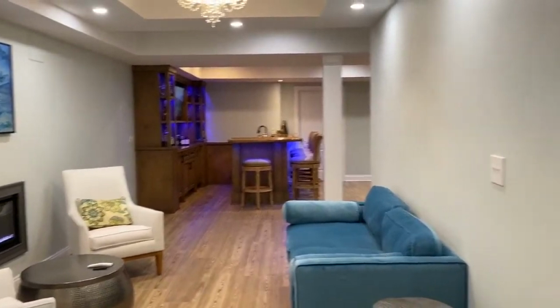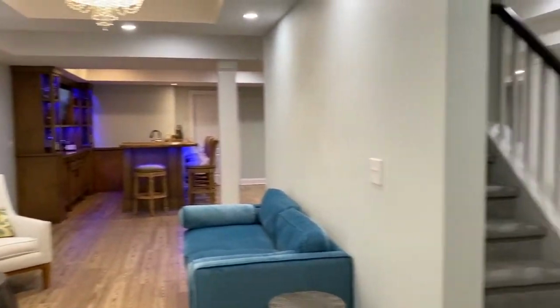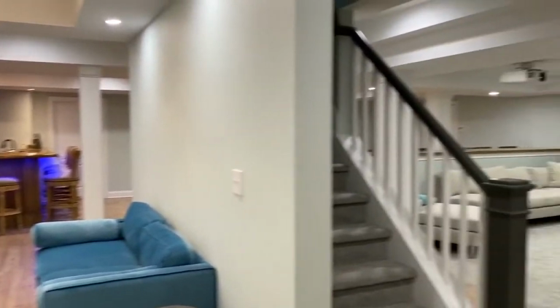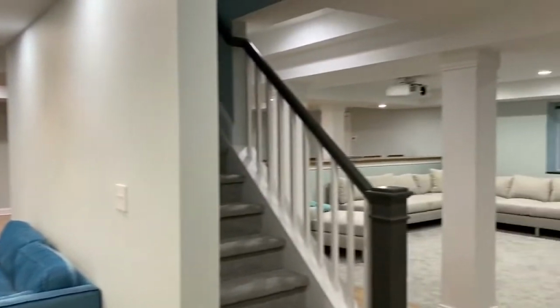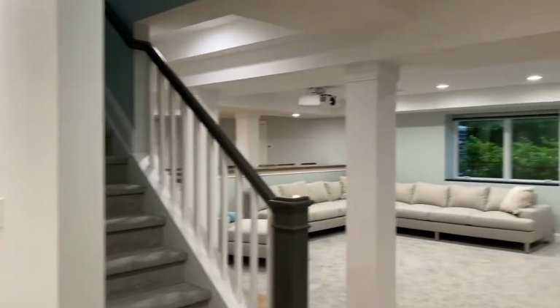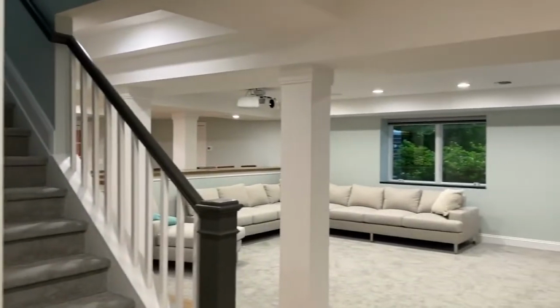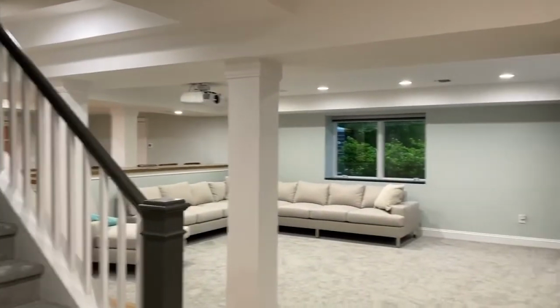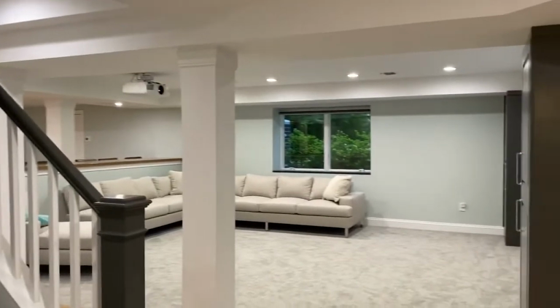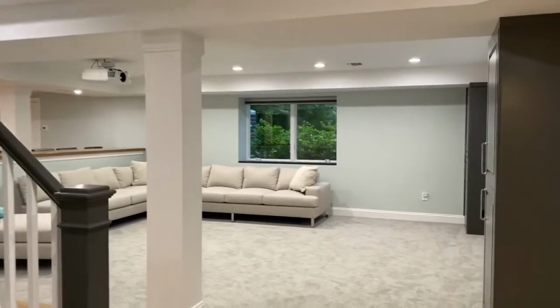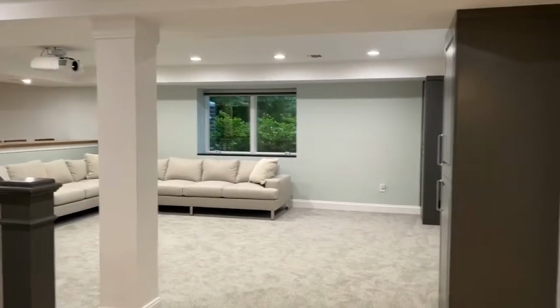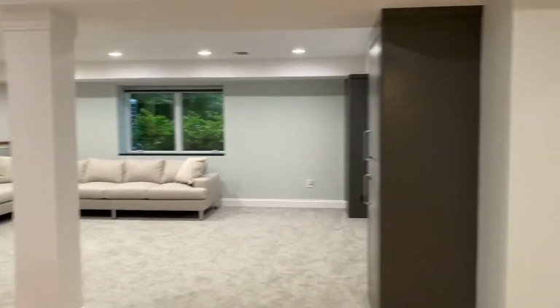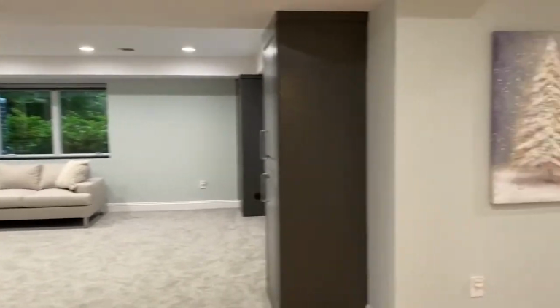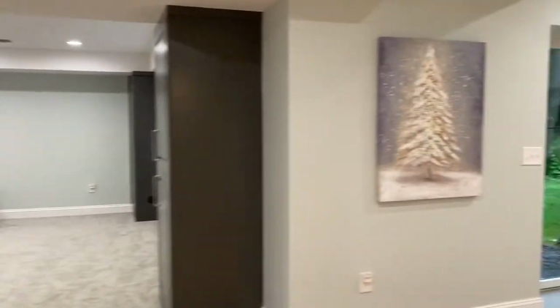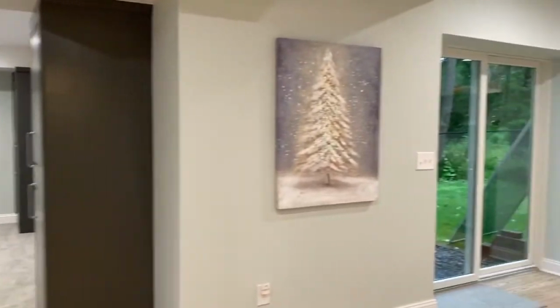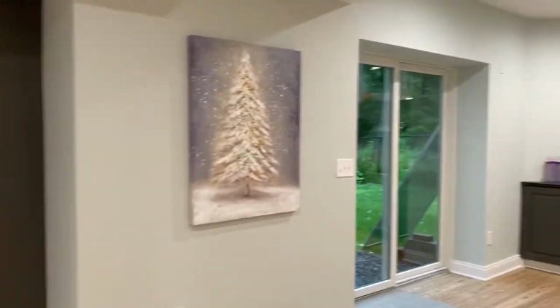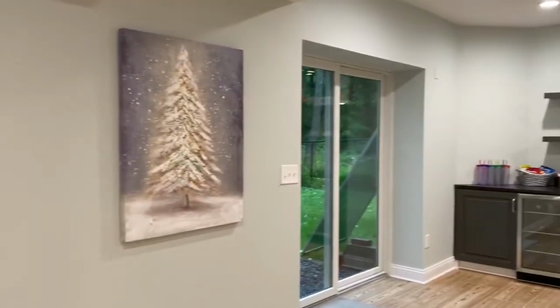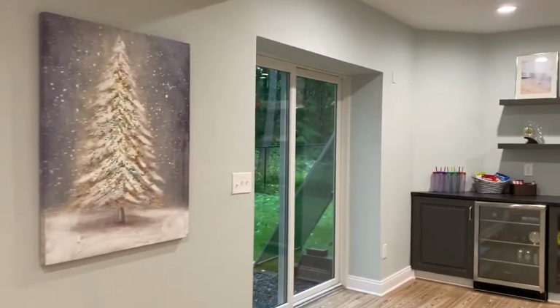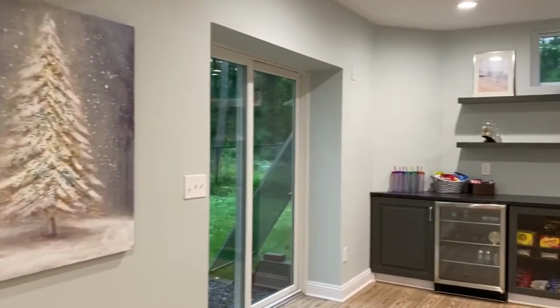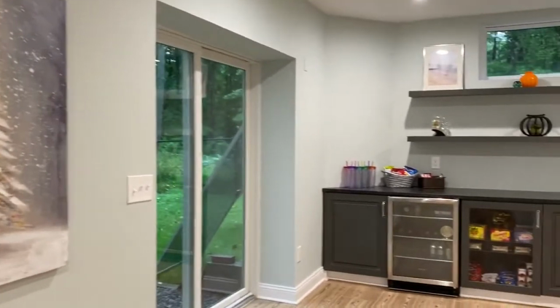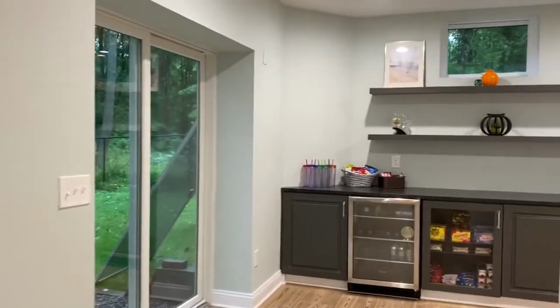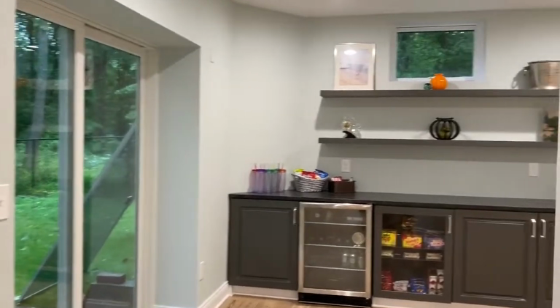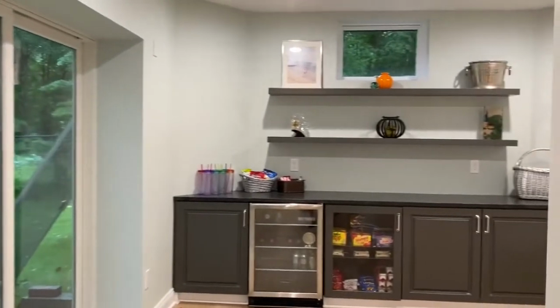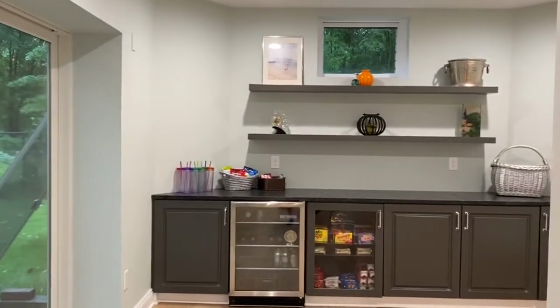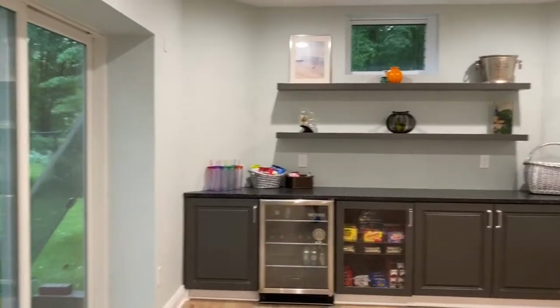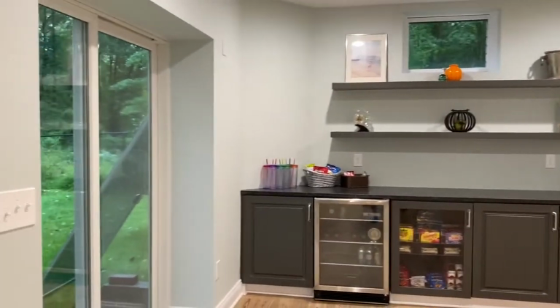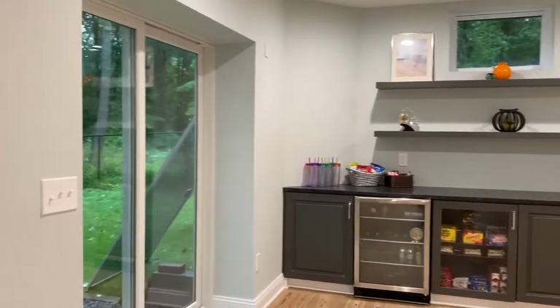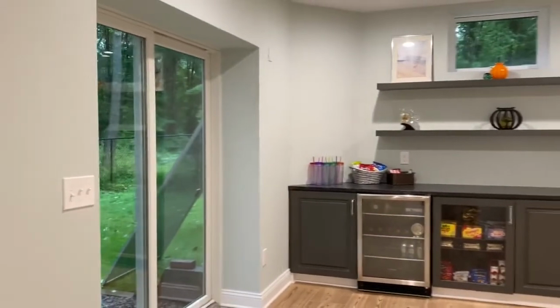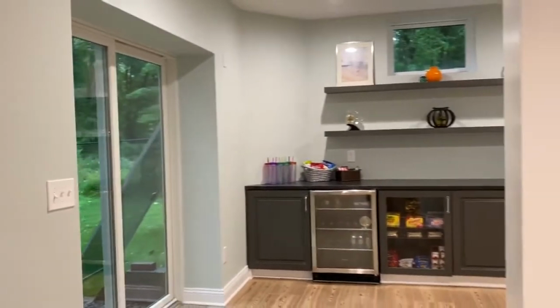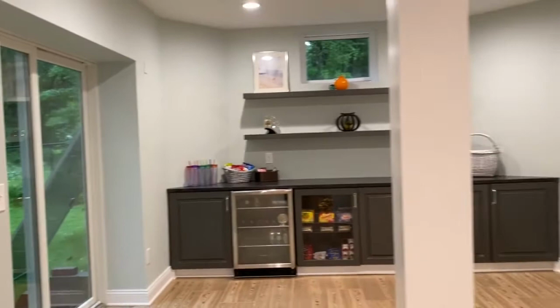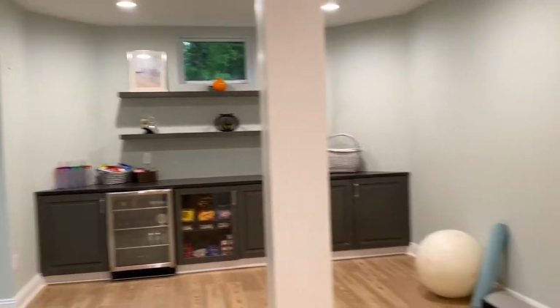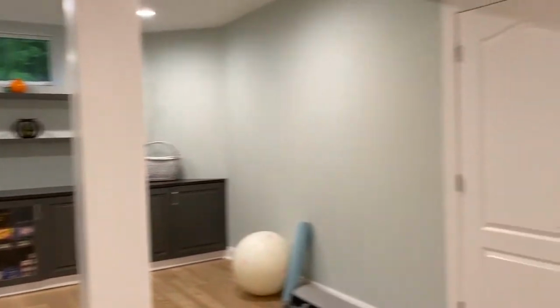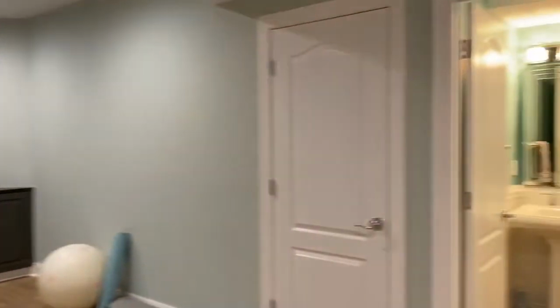But before we head that way, just going to show you here — we've got a family room, movie theater type of setup. We've got the entrance right here, put a little concession stand, and then we kept the bathroom nice and close as well.